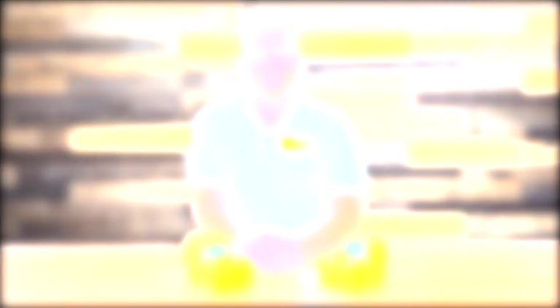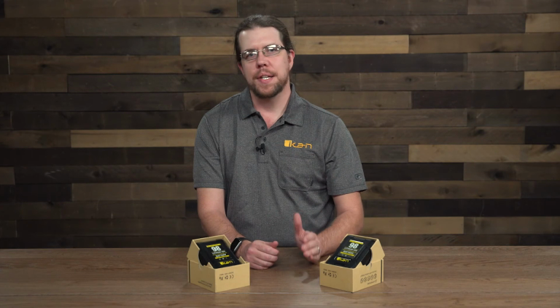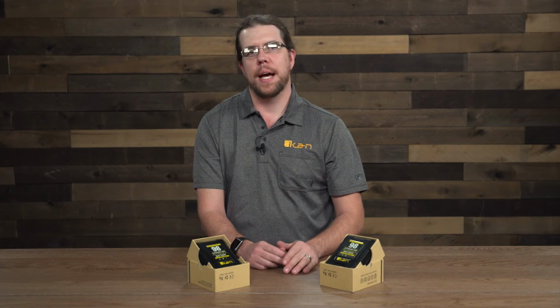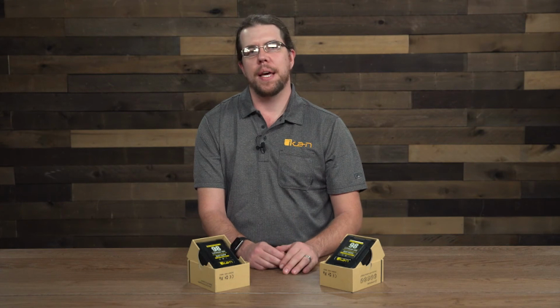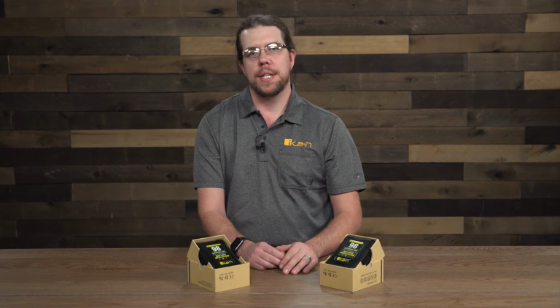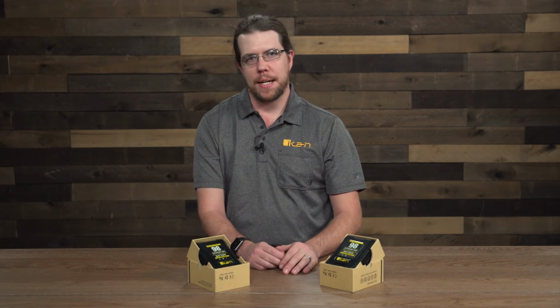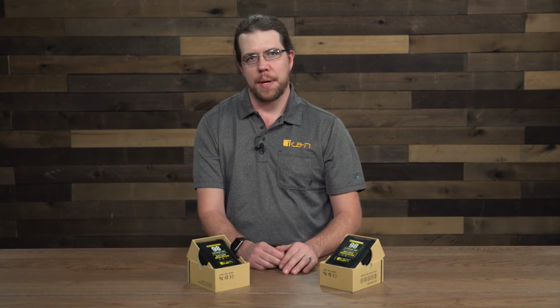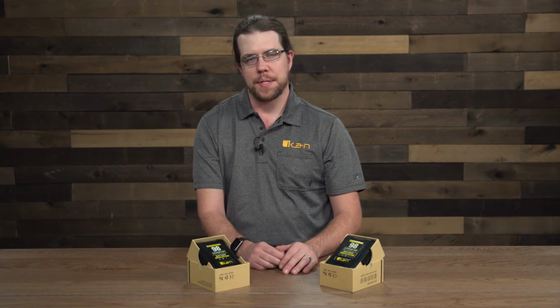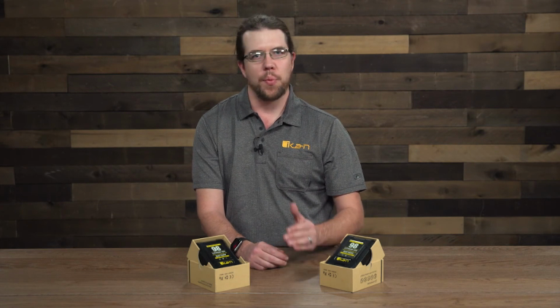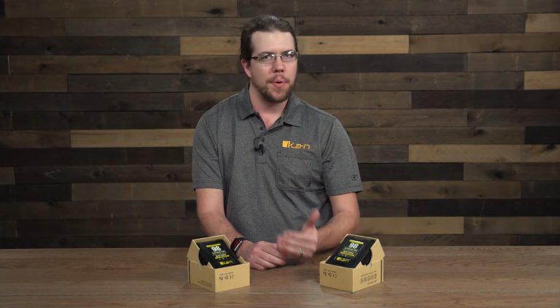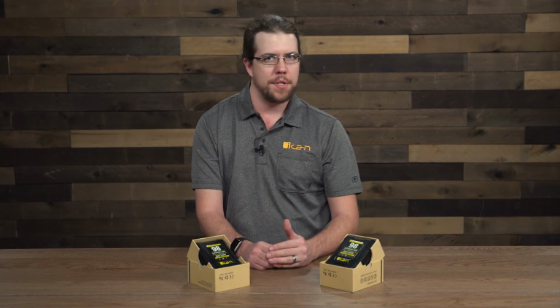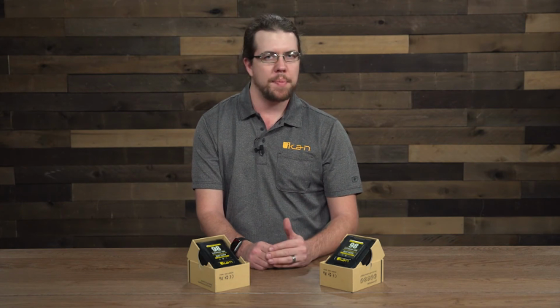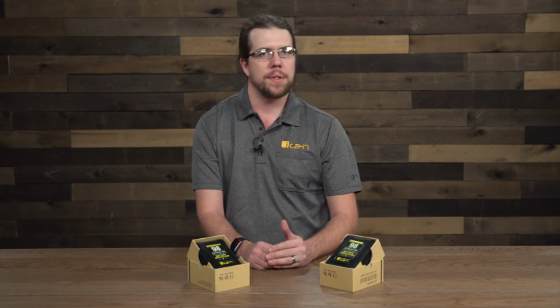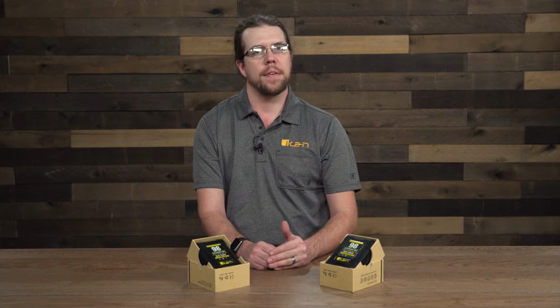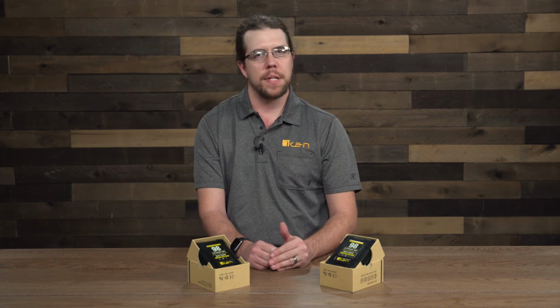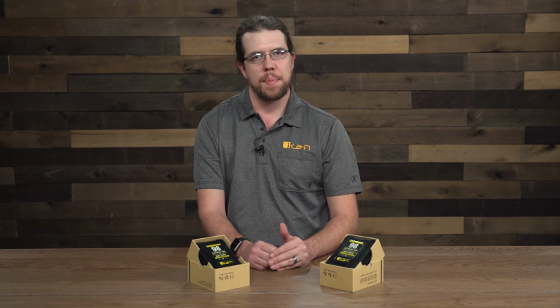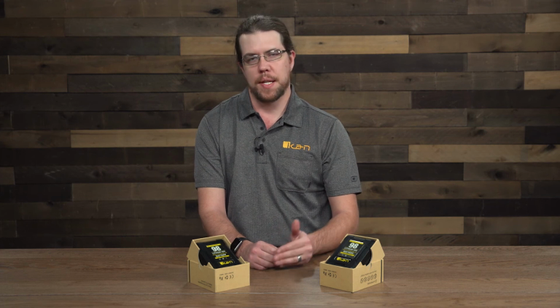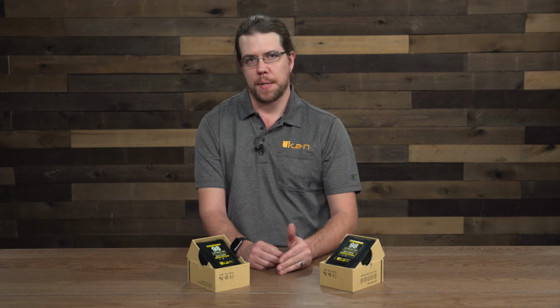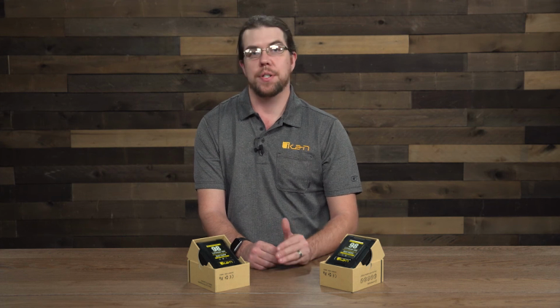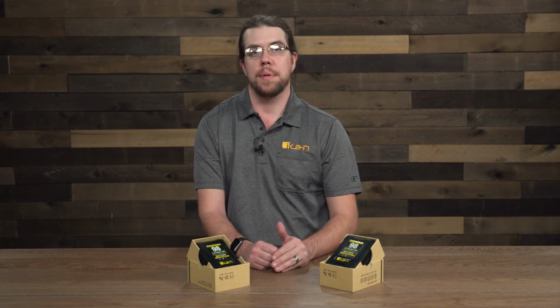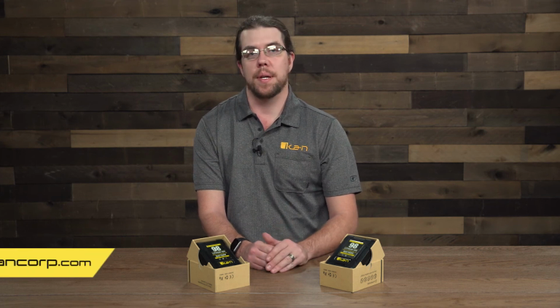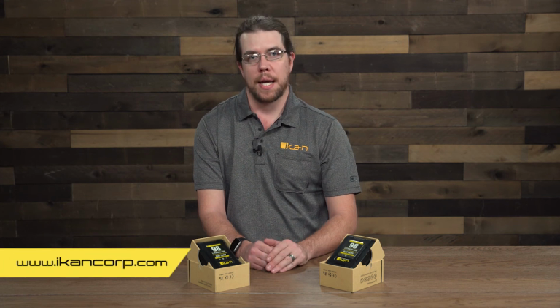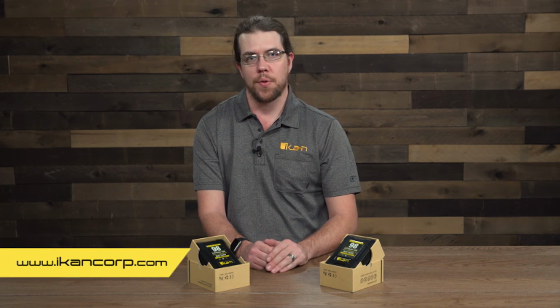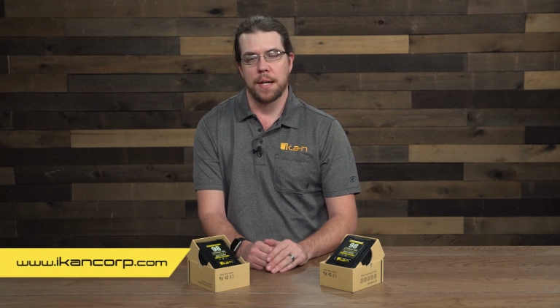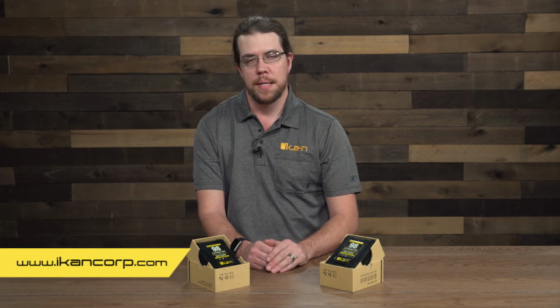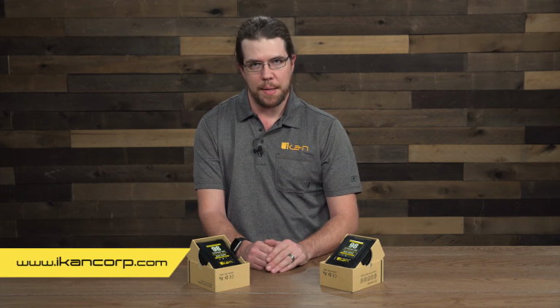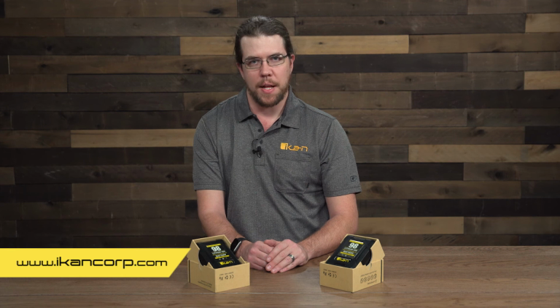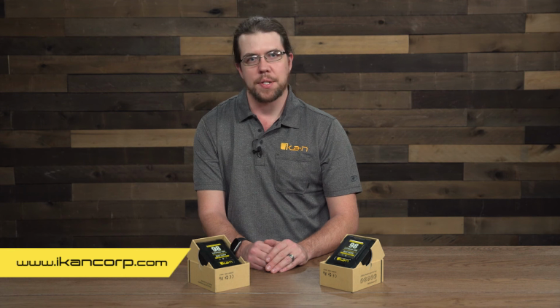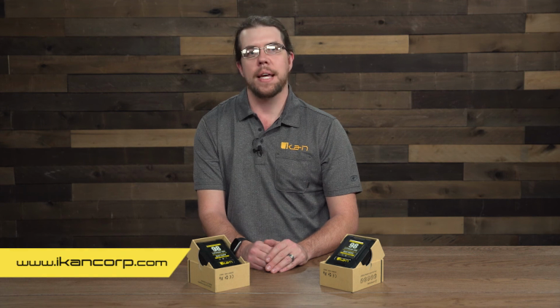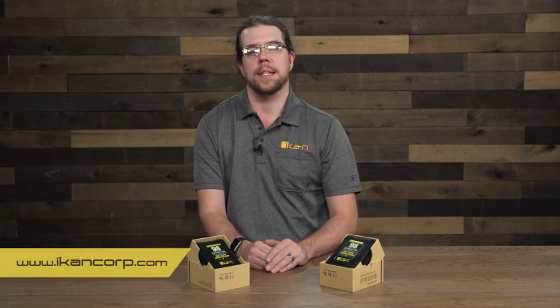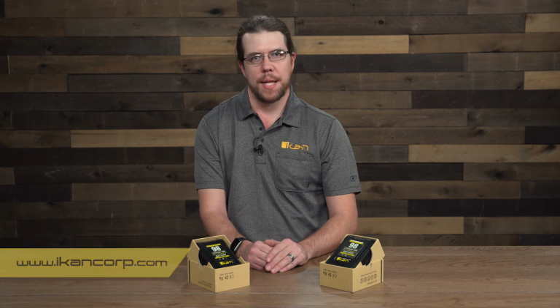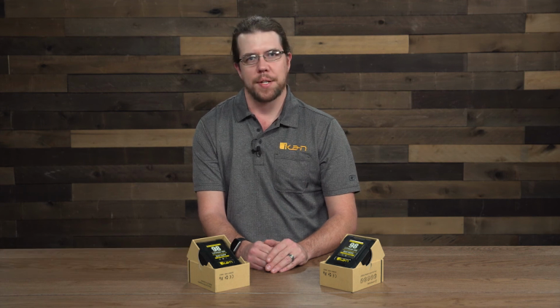And that's it for the IB HDL98 batteries. If you want more information on these batteries, you can find the full list of specs on the product page at www.icancorp.com. My name's Jeff Lachman, these are ICANN Tech Tips, and thanks for watching.